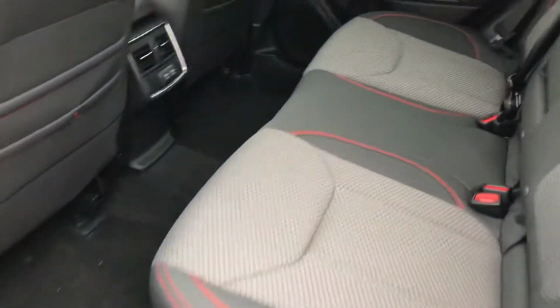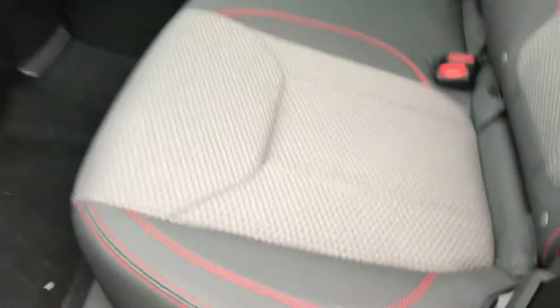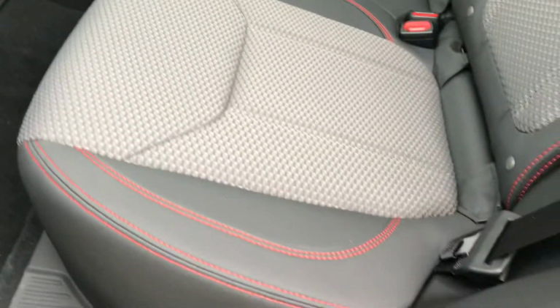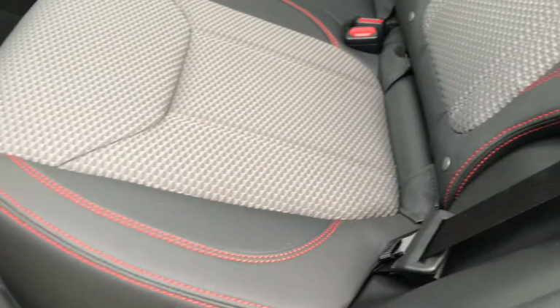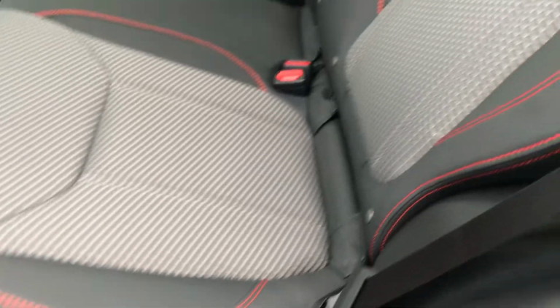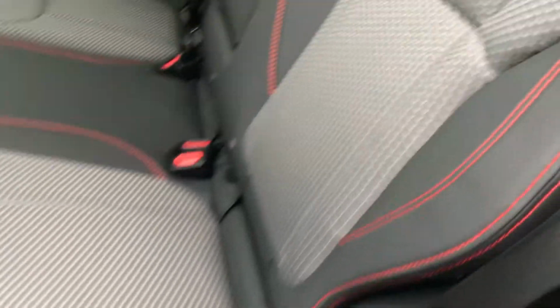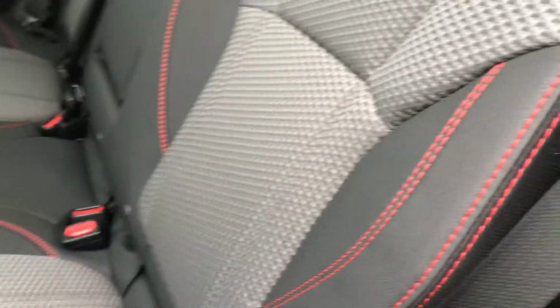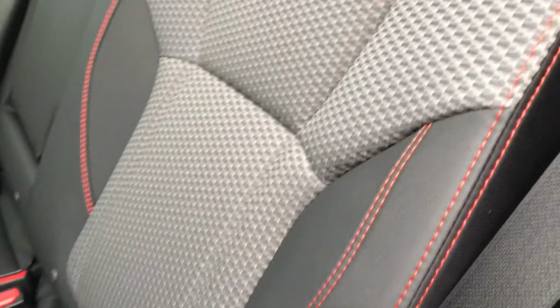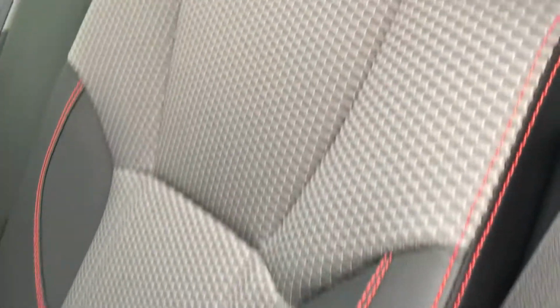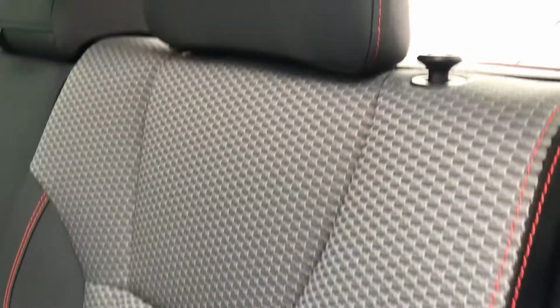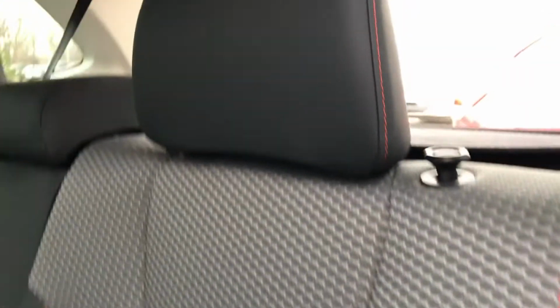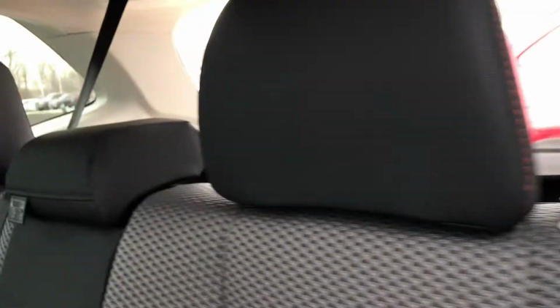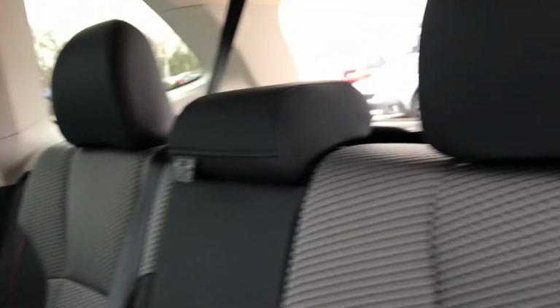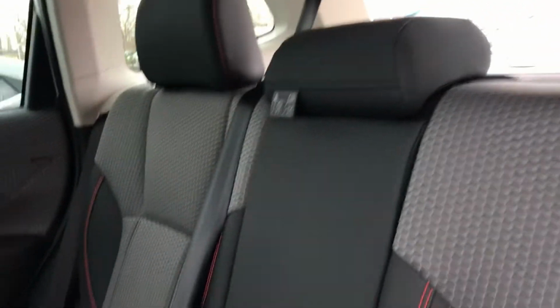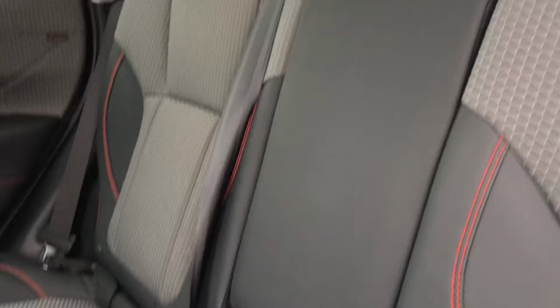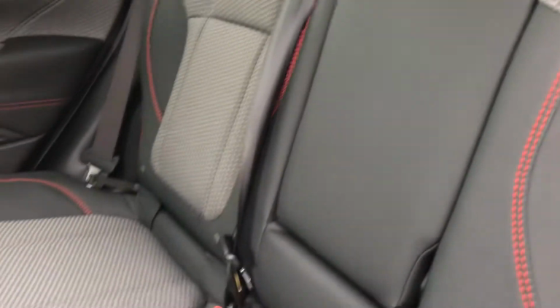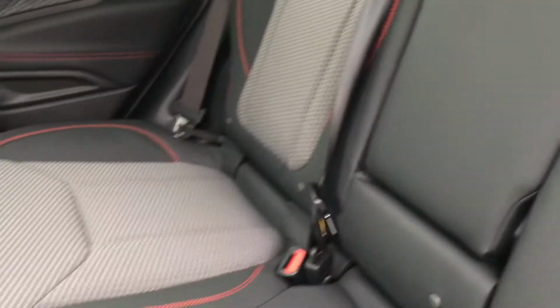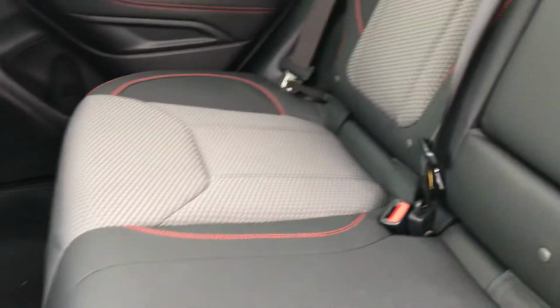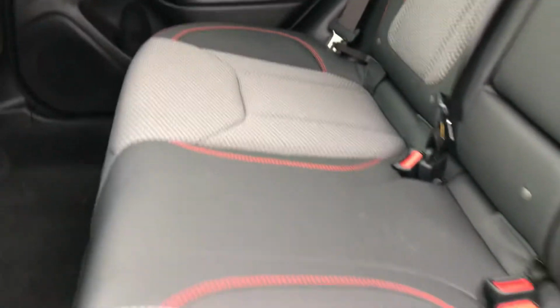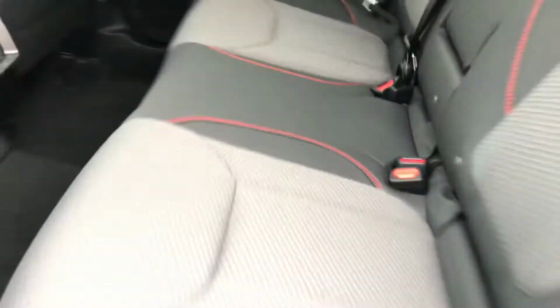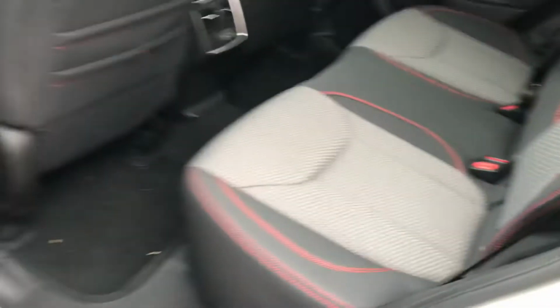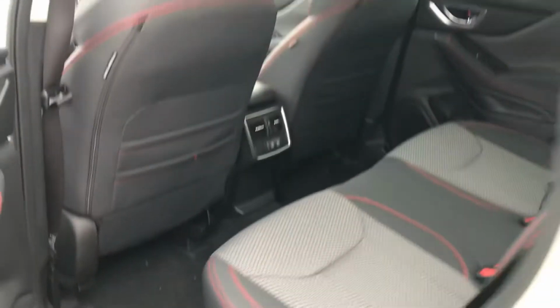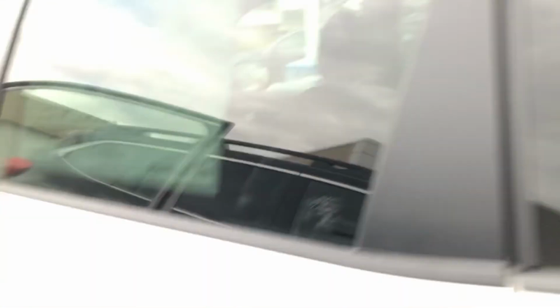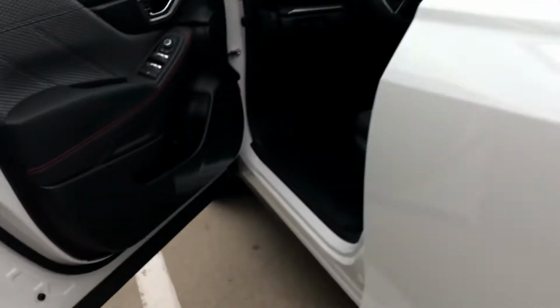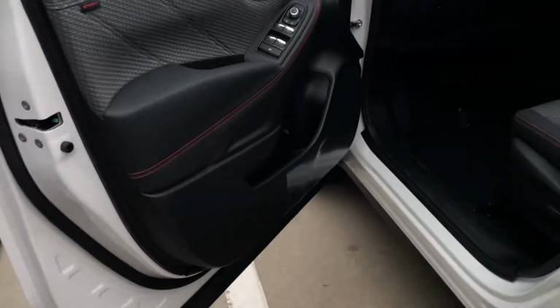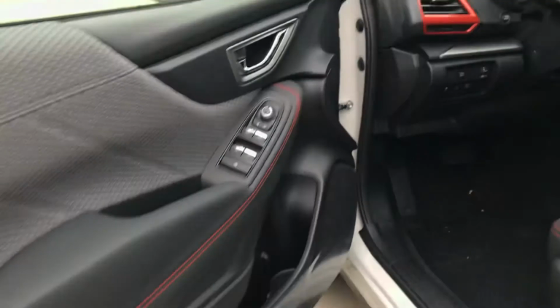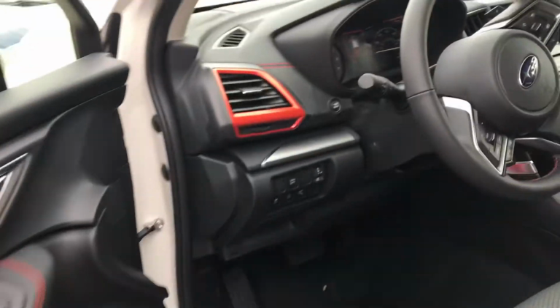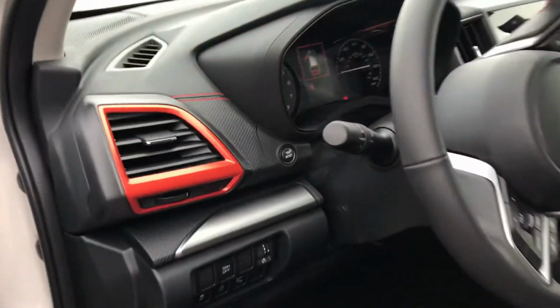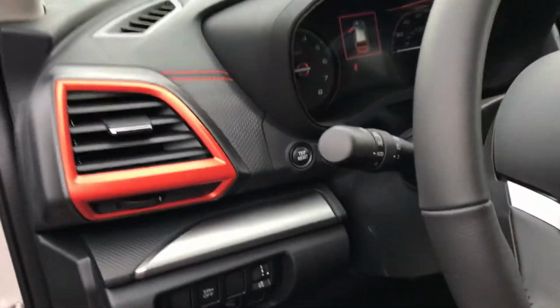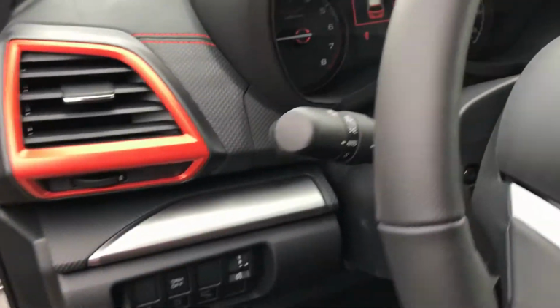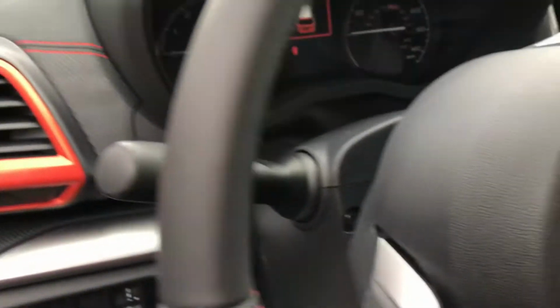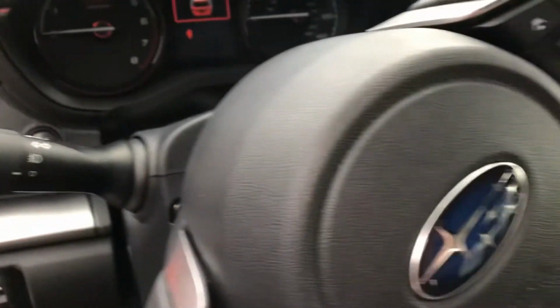Coming around the back, this does give you a nice shot of the seats with that awesome orange stitching — I love that. My car is a sport as well and mine has red stitching, so it definitely distinguishes you from the other vehicles, which I really like. And the dash looks great as well.